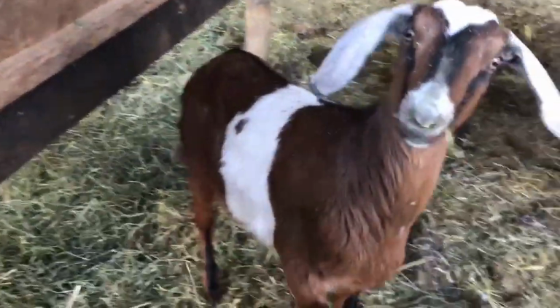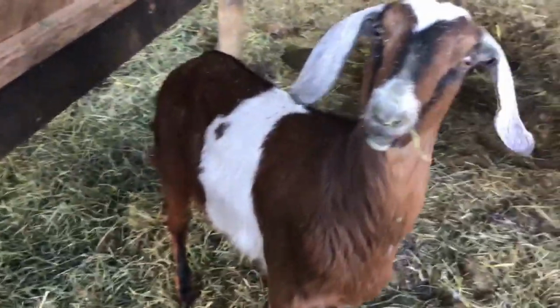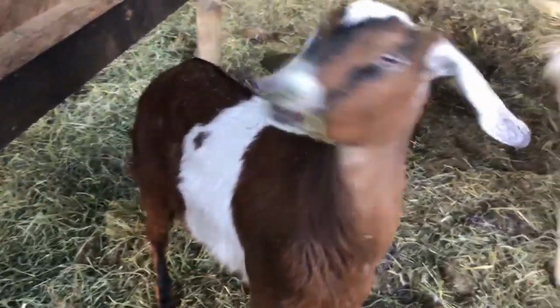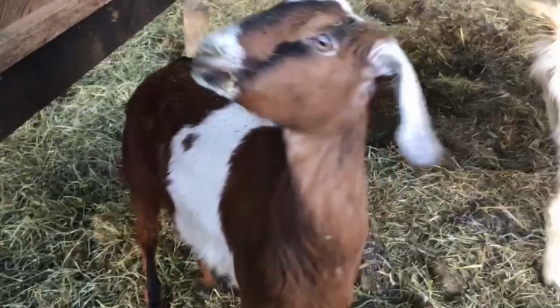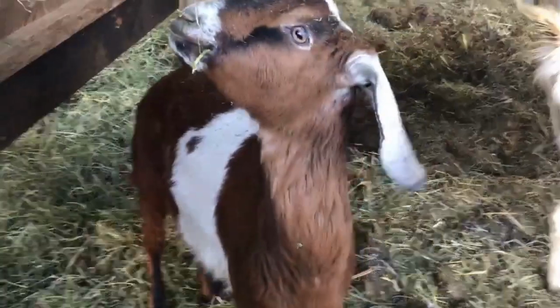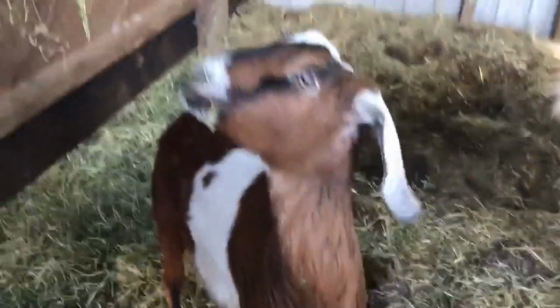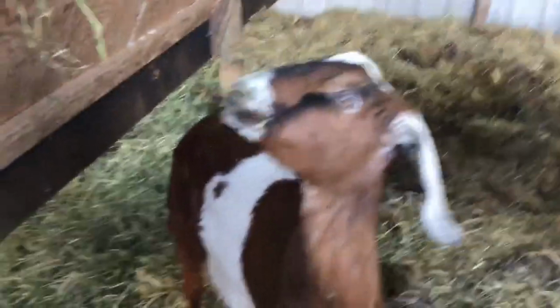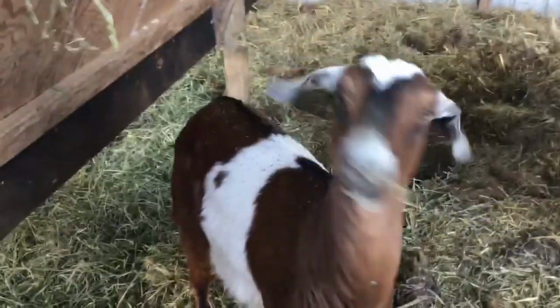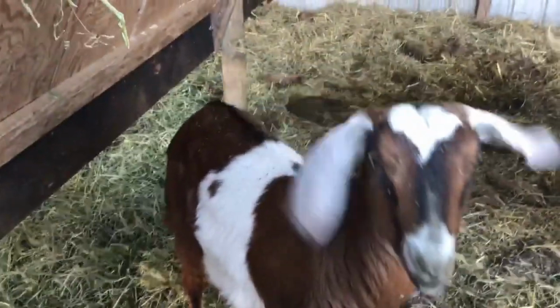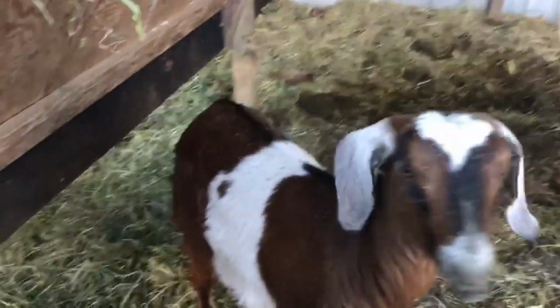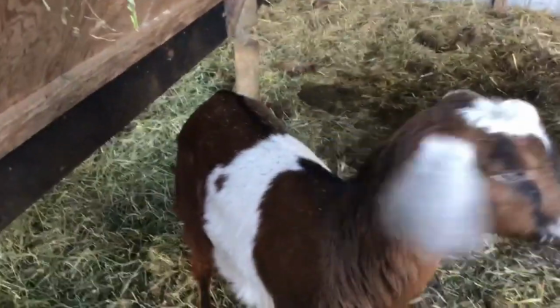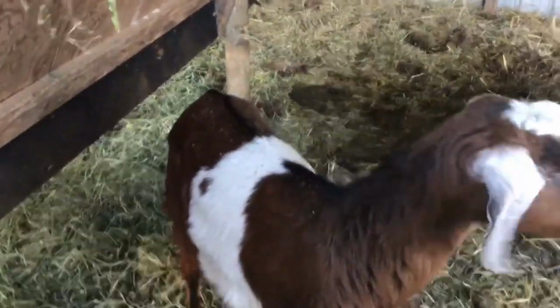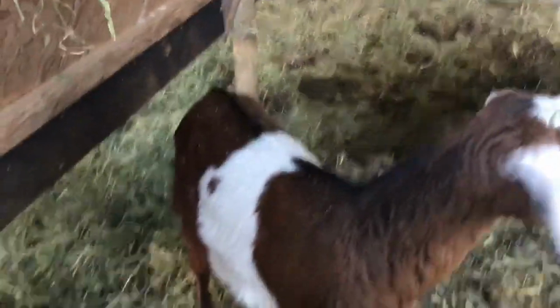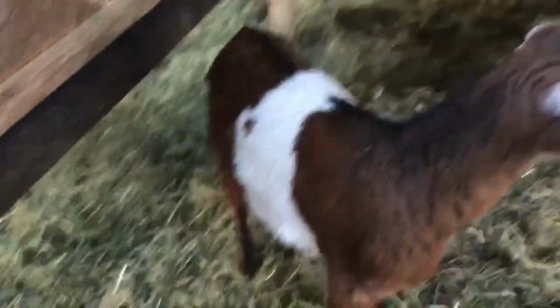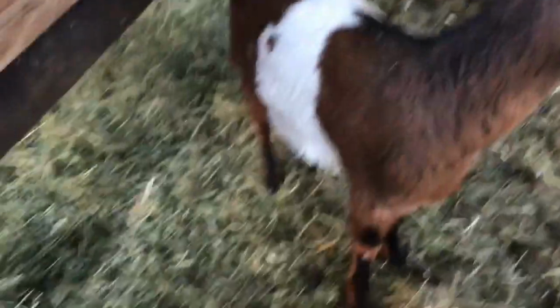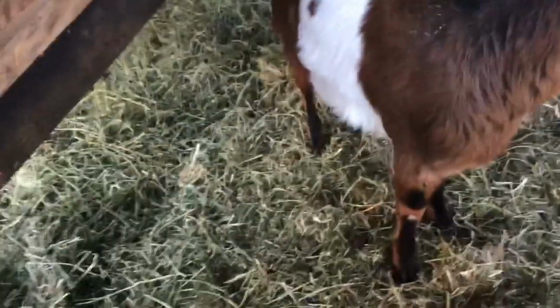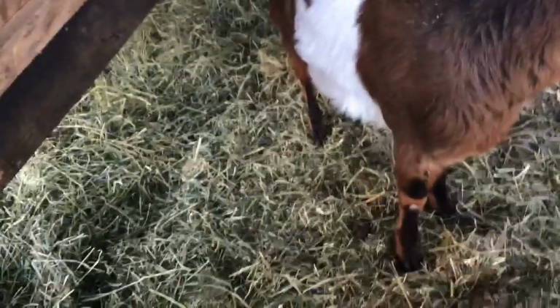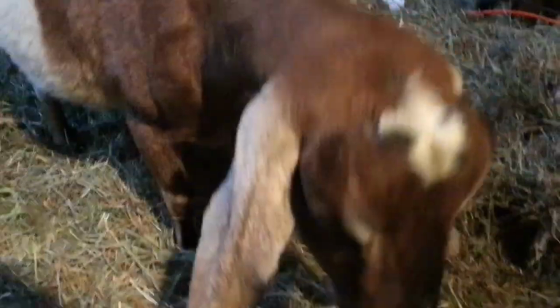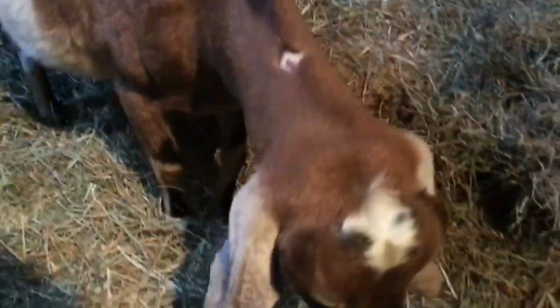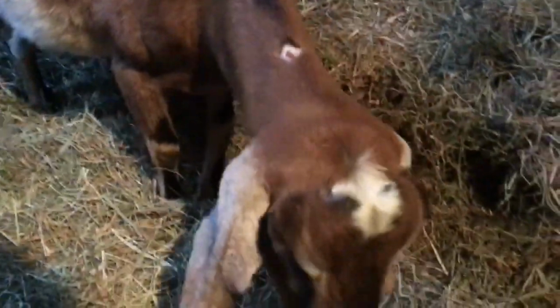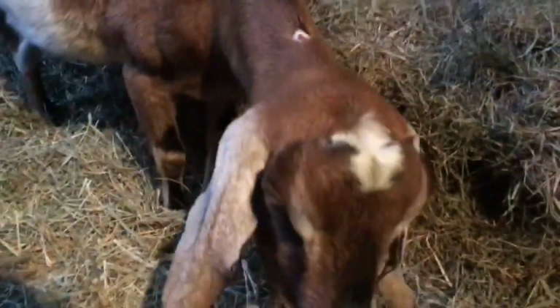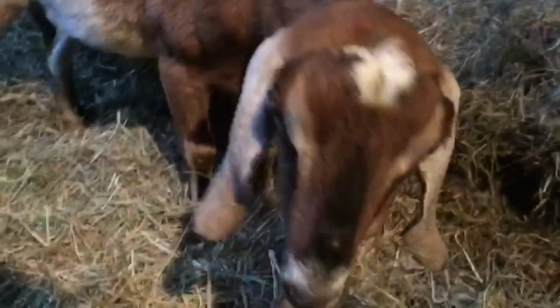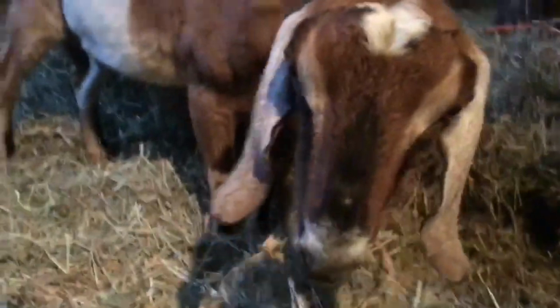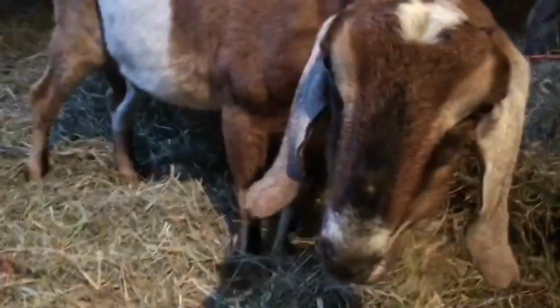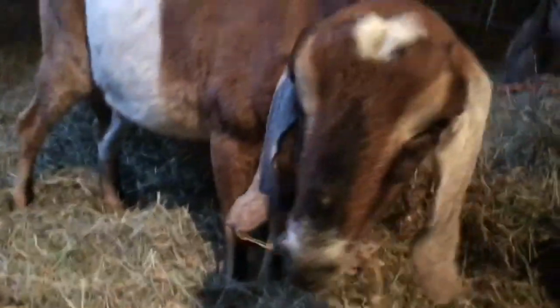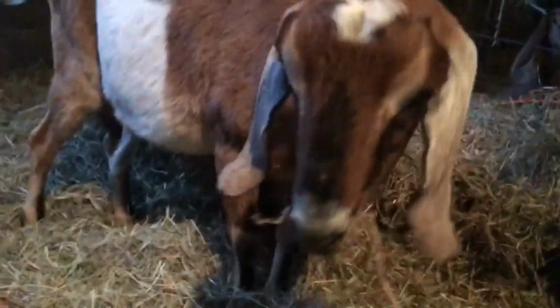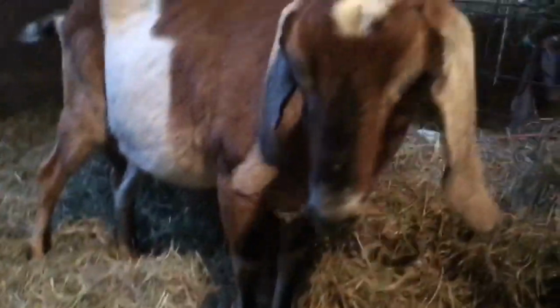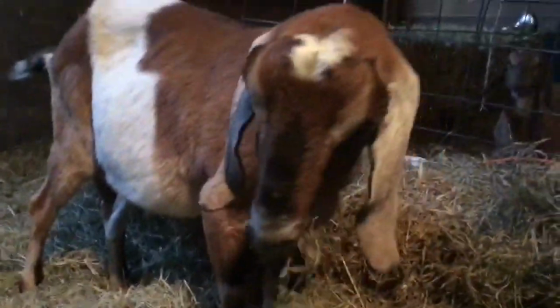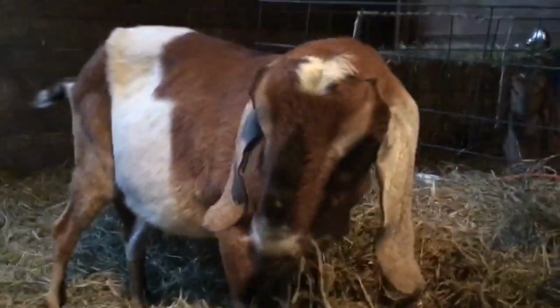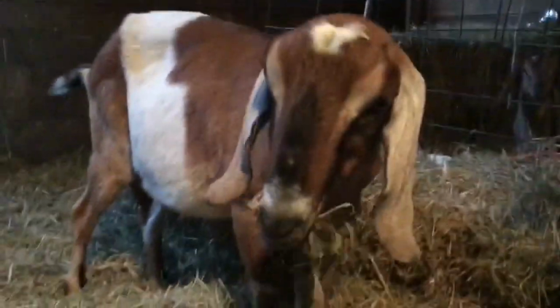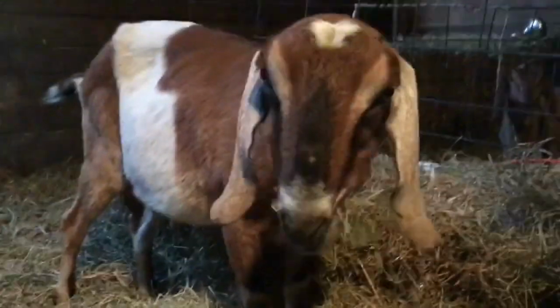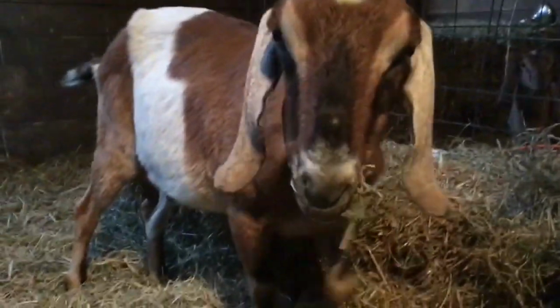Nubians have a really nice temperament. They are very friendly, but they do tend to be a little more on the dramatic side — they are very vocal goats. But they love being around people and other goats.